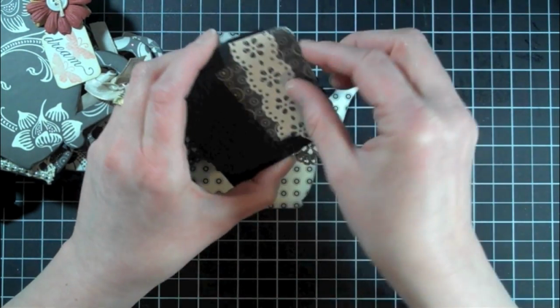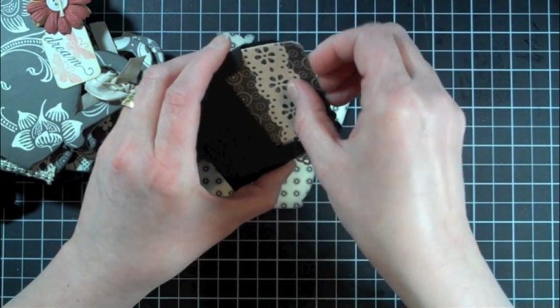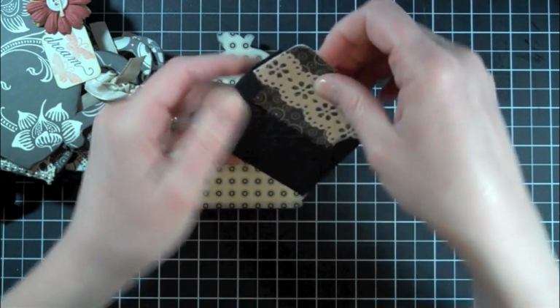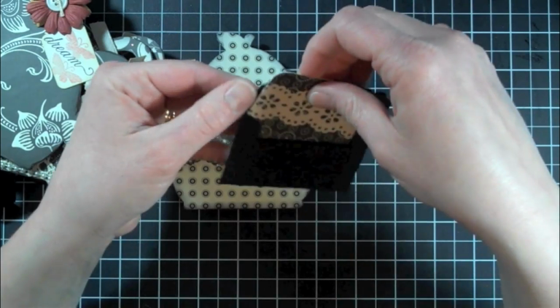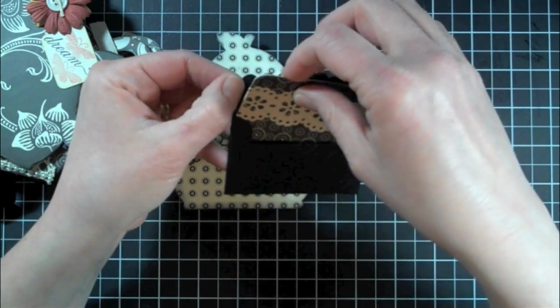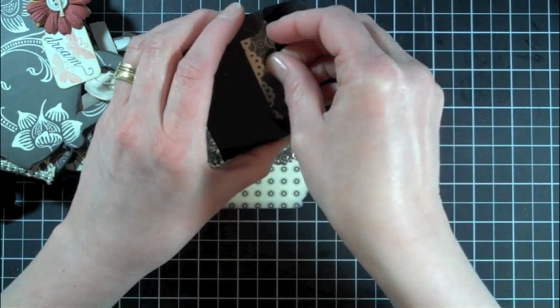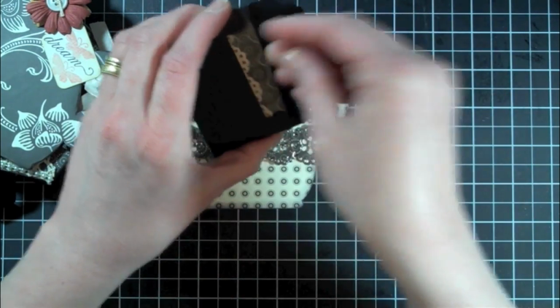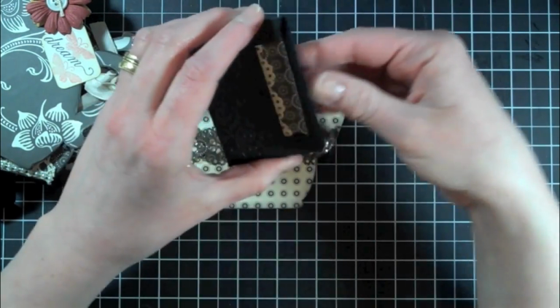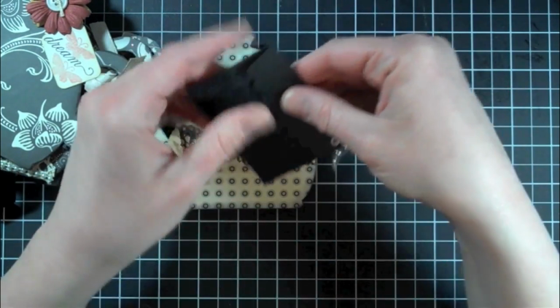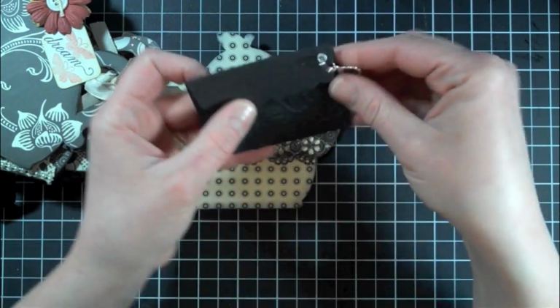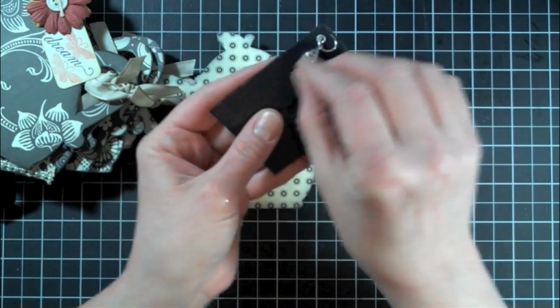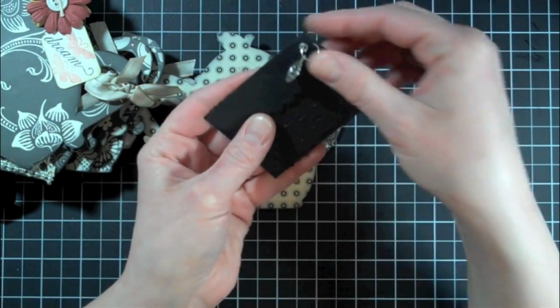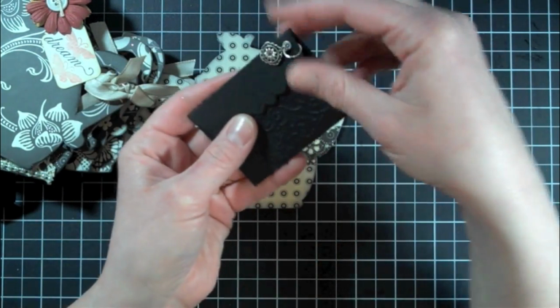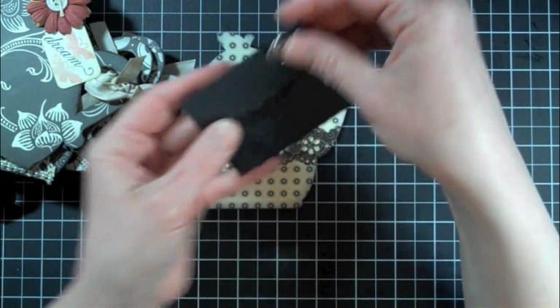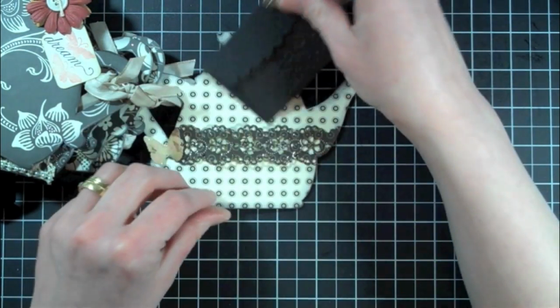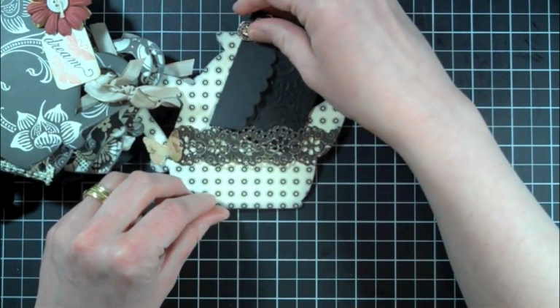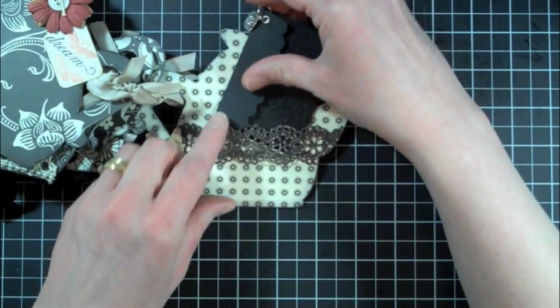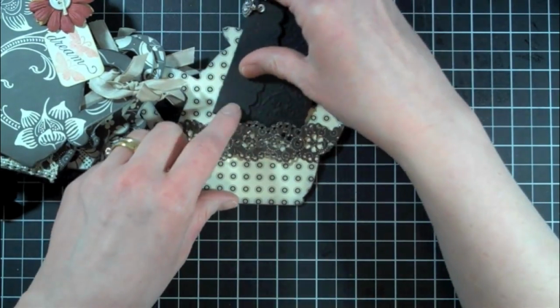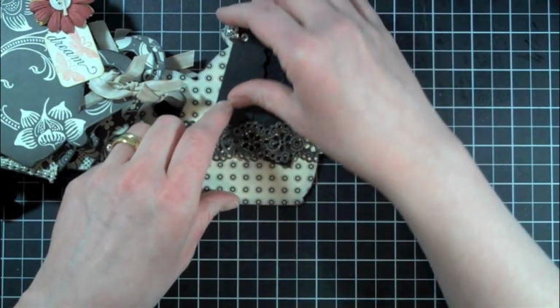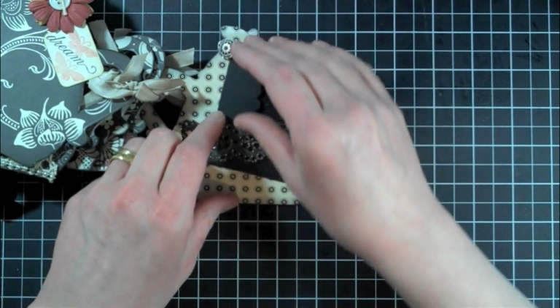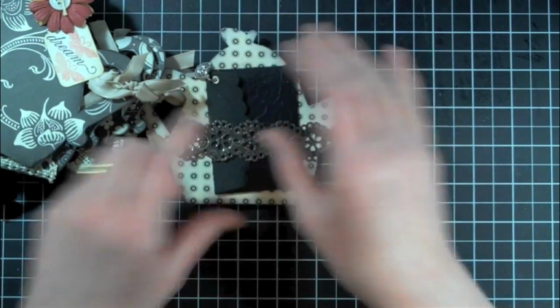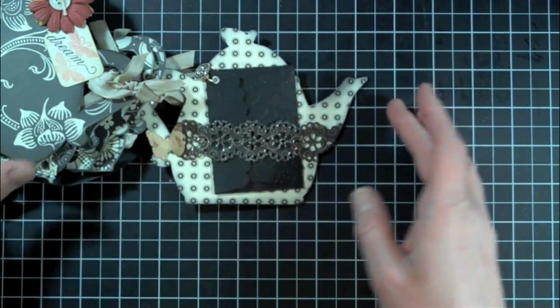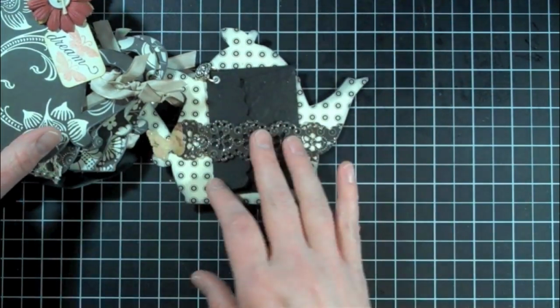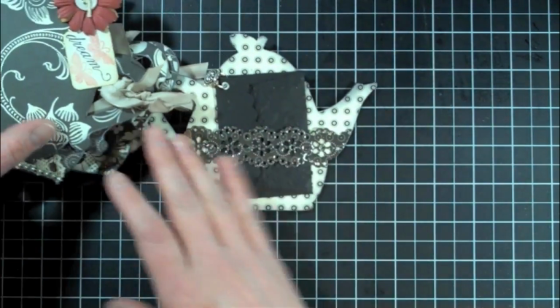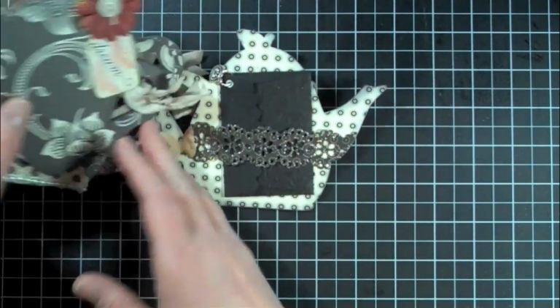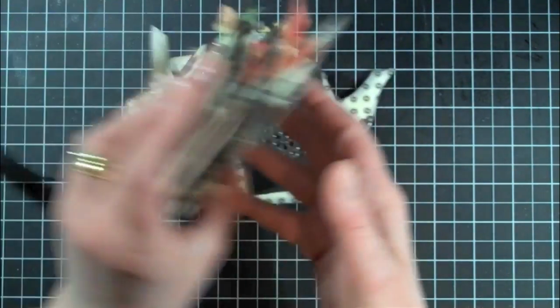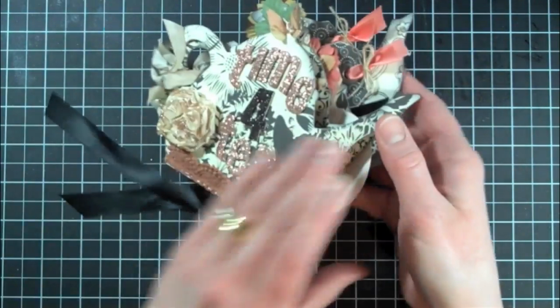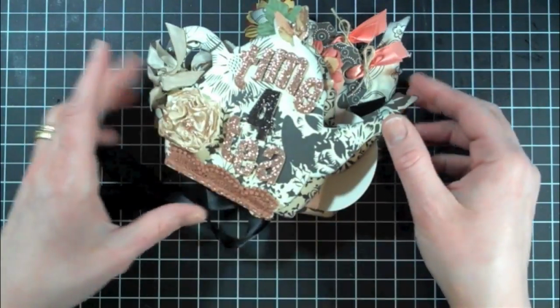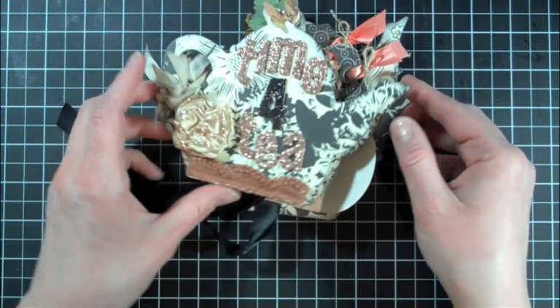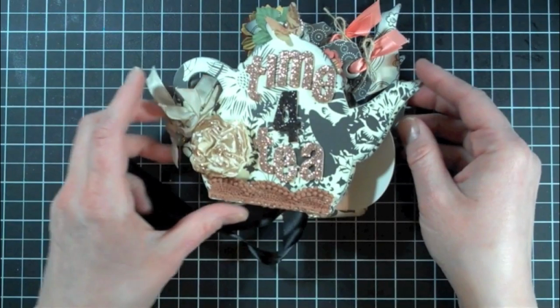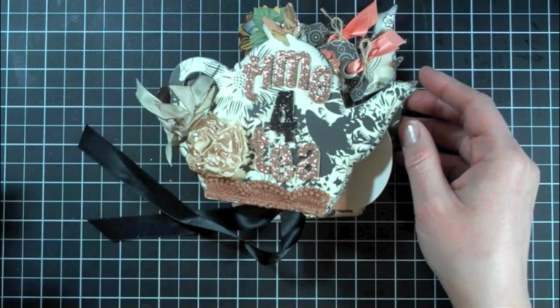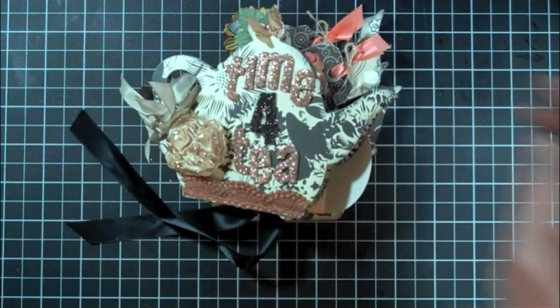This is for a friend of the family, so I just made her a little gift. She collects teapots, so I thought she would really enjoy this. So that's it — that's my mini album. Thanks for watching. Bye.